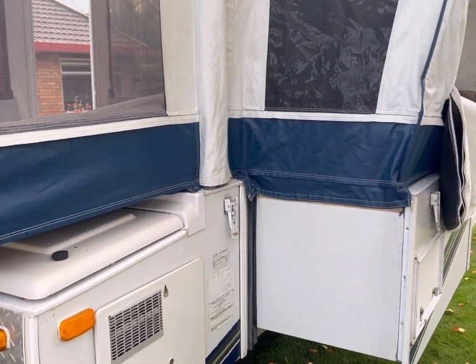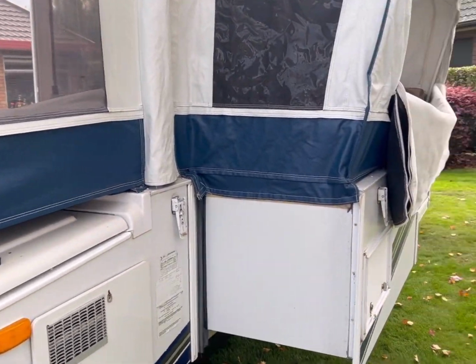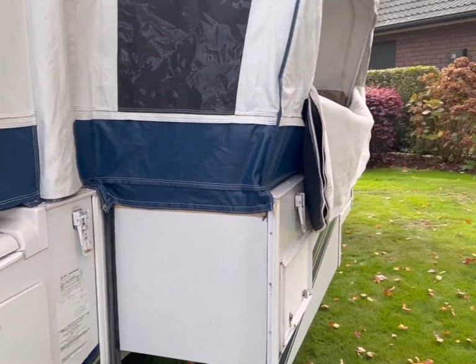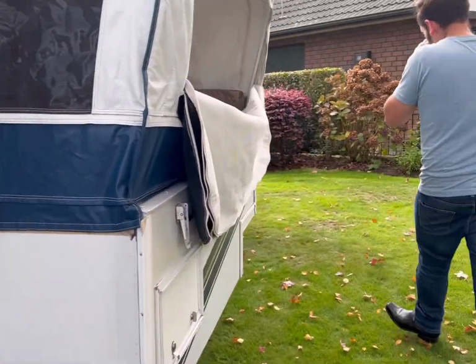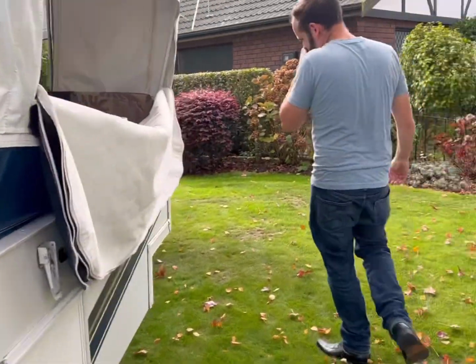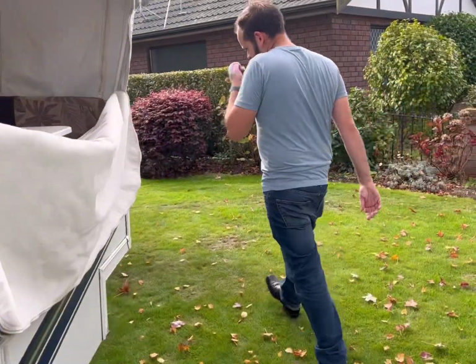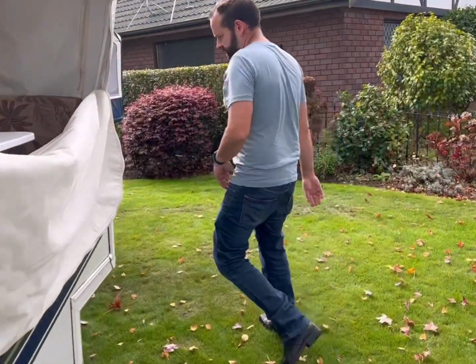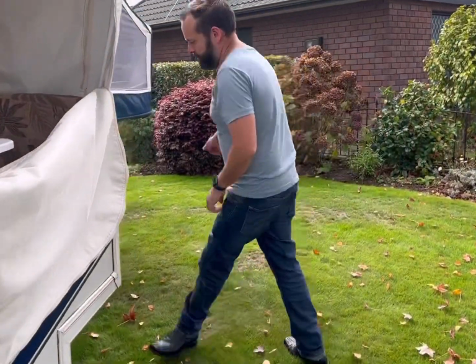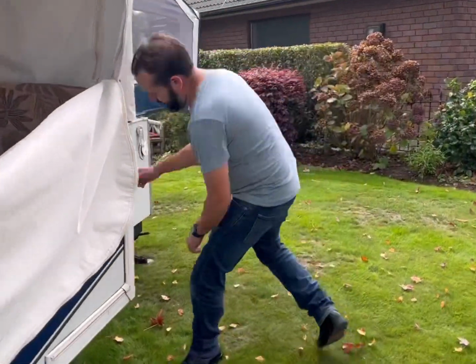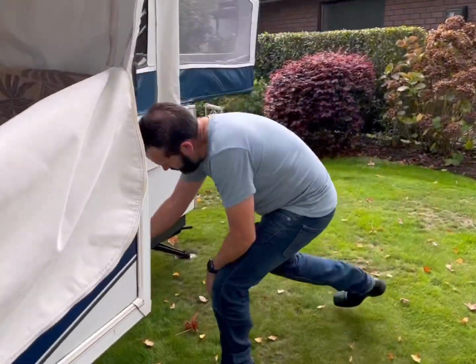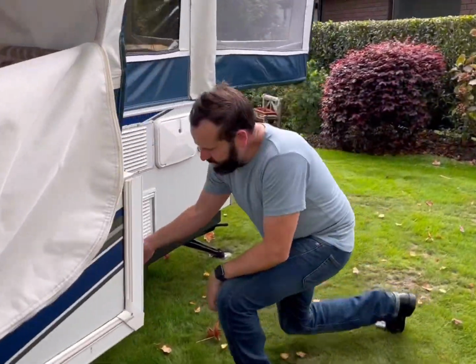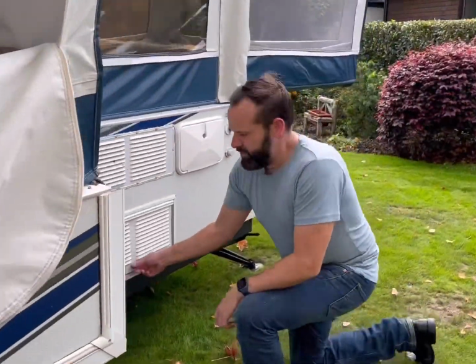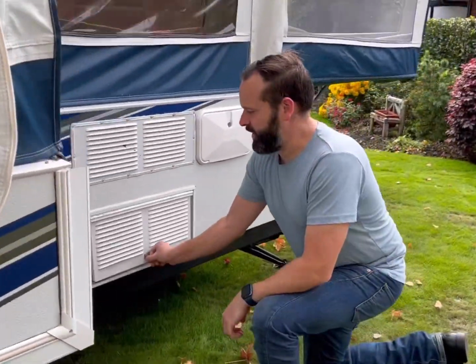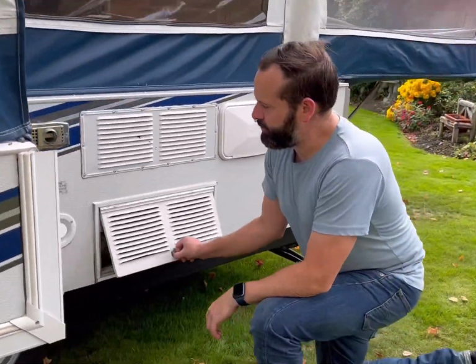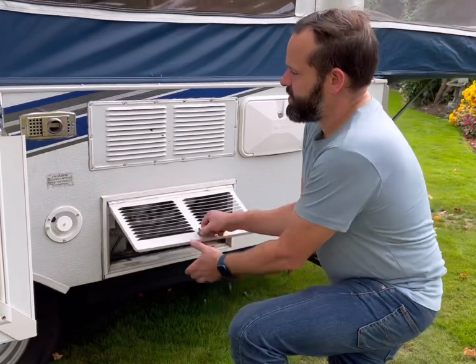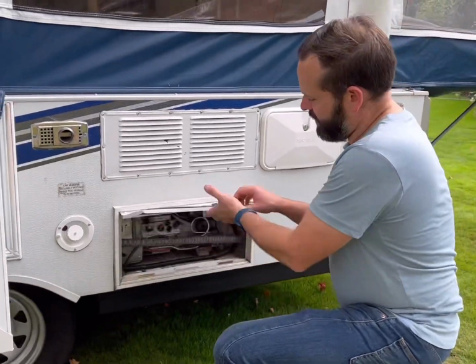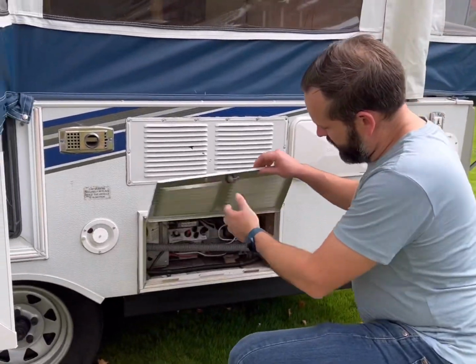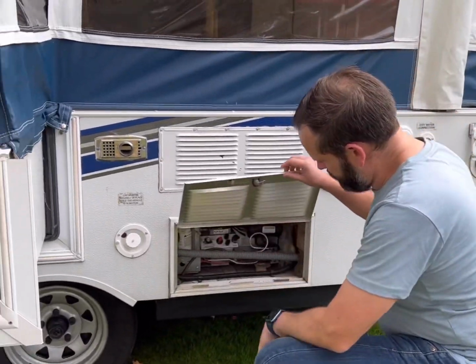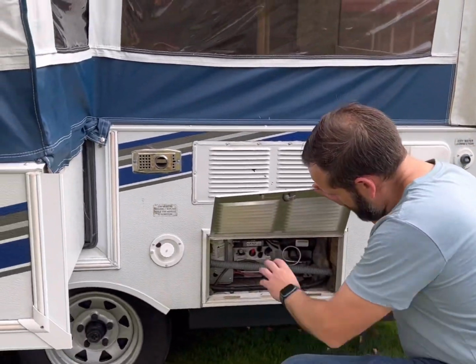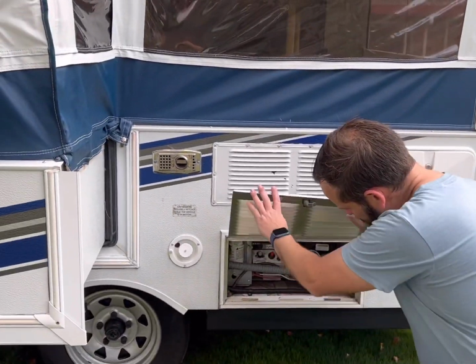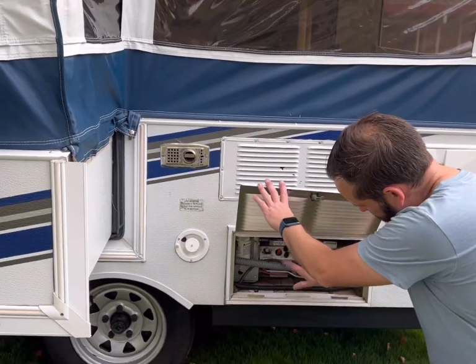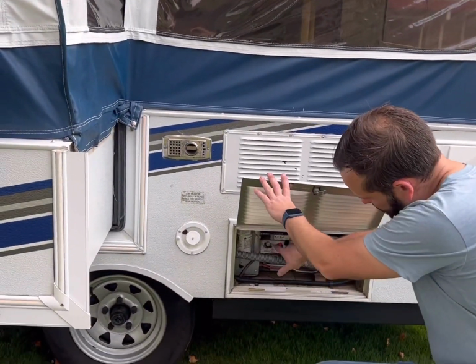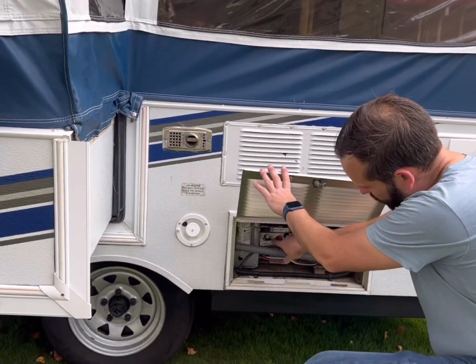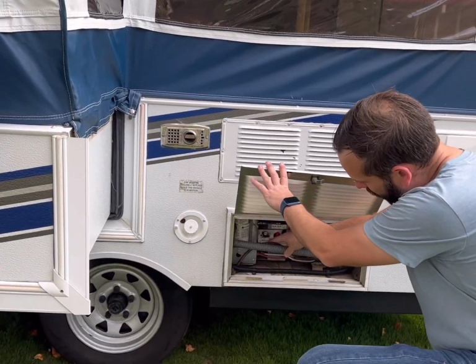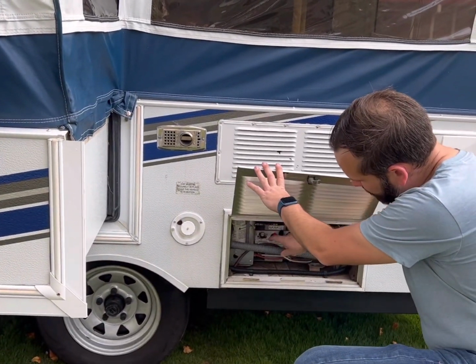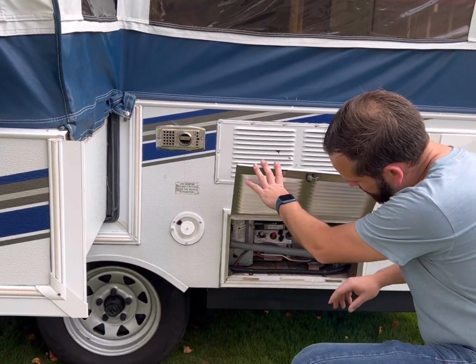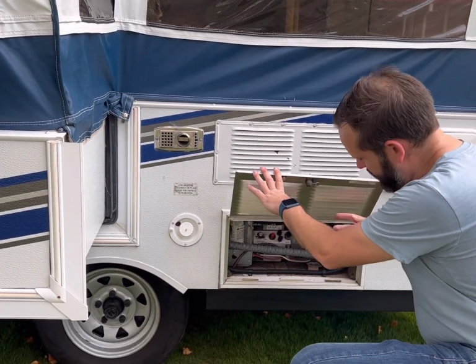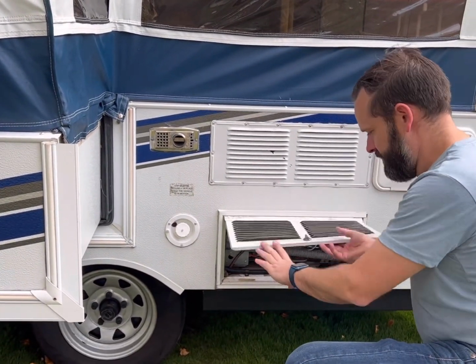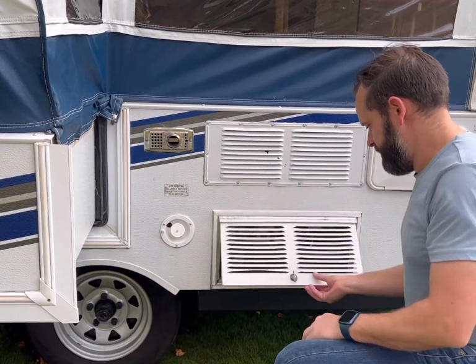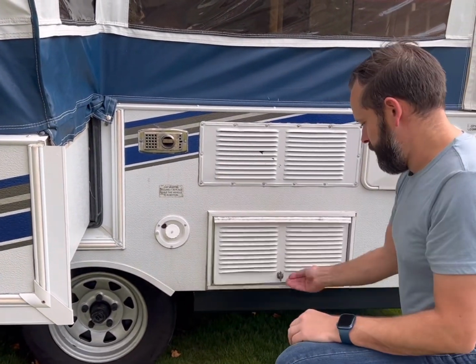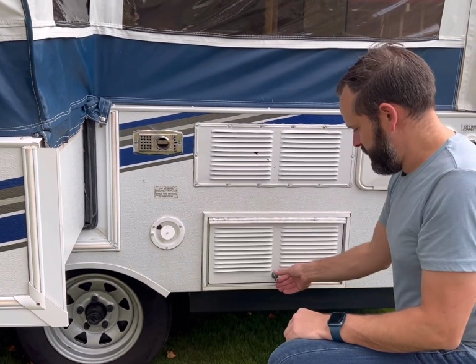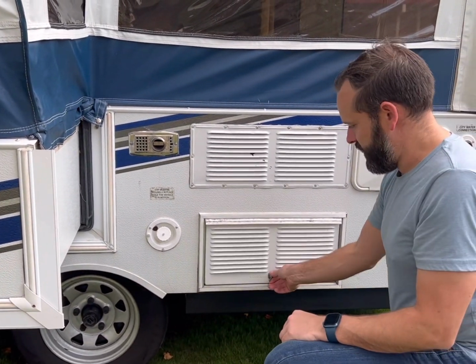Same with the fridge. Come around, check the fridge enclosure, check that it's turned off, and we're good to go.